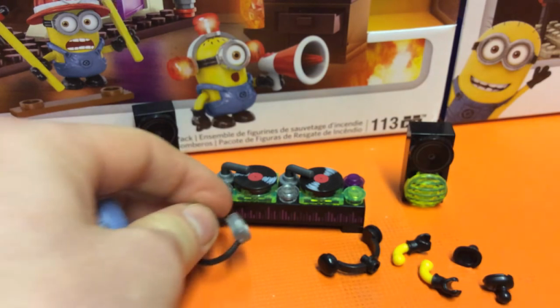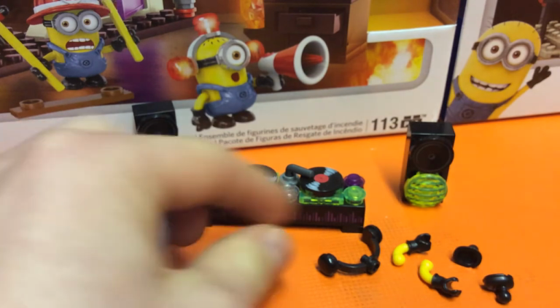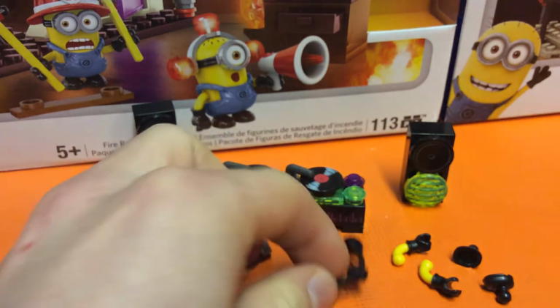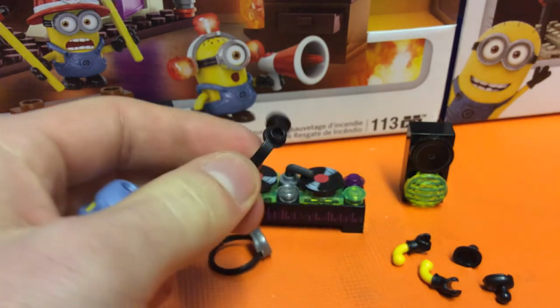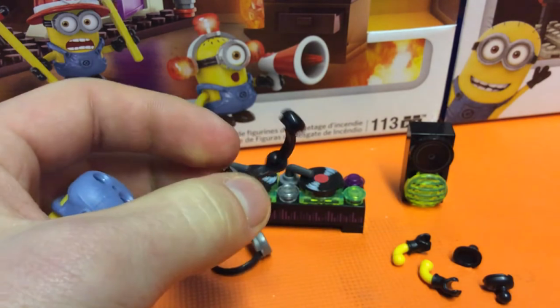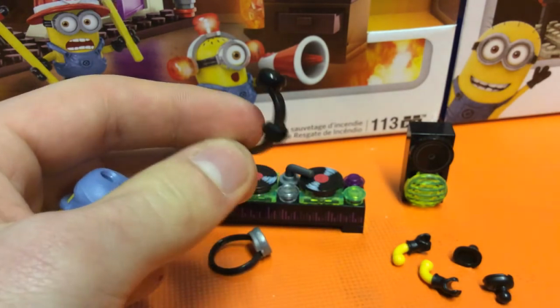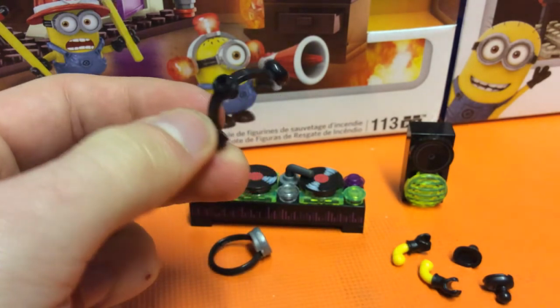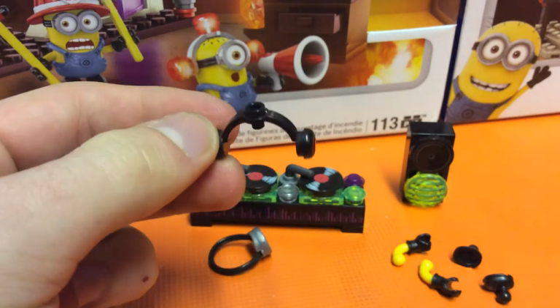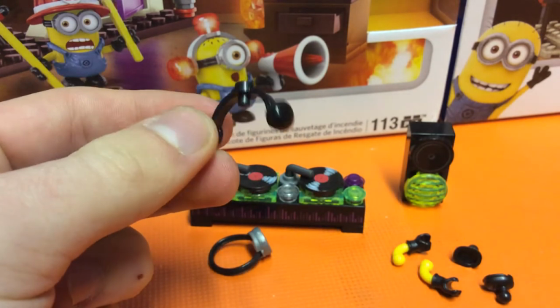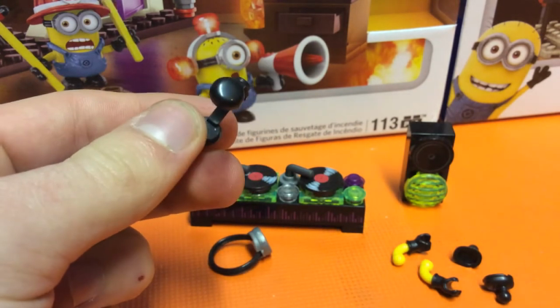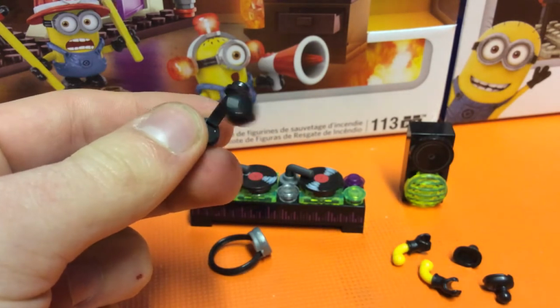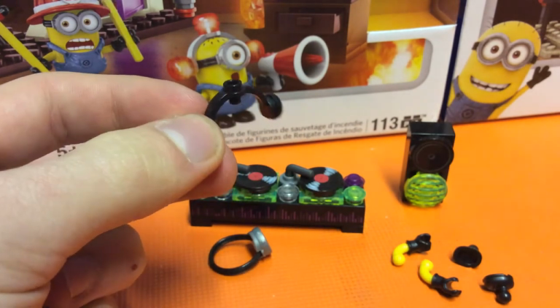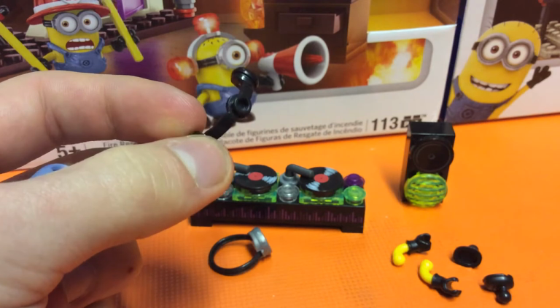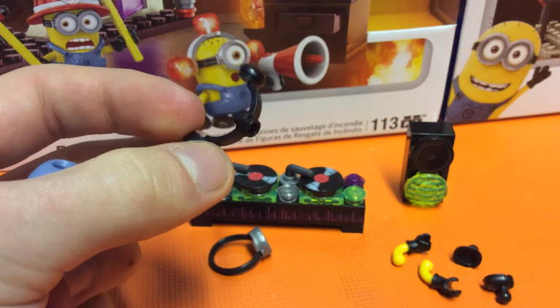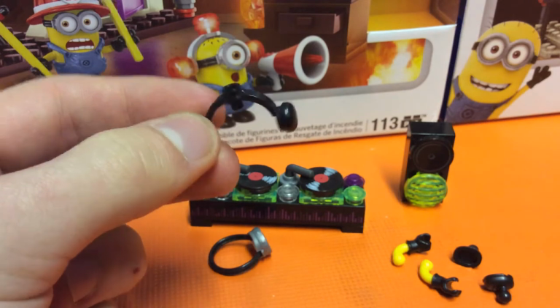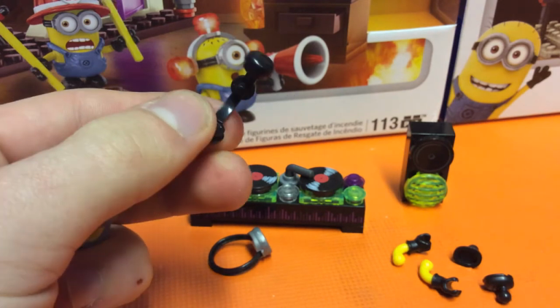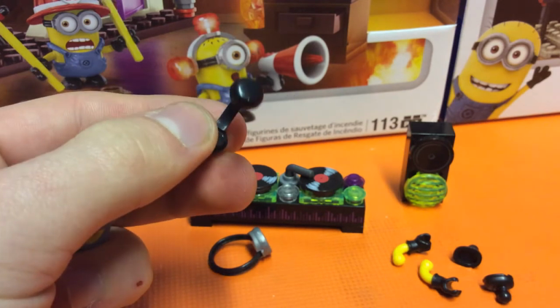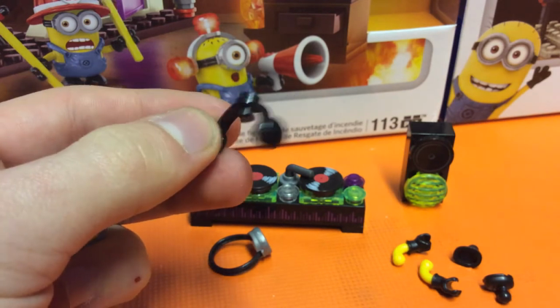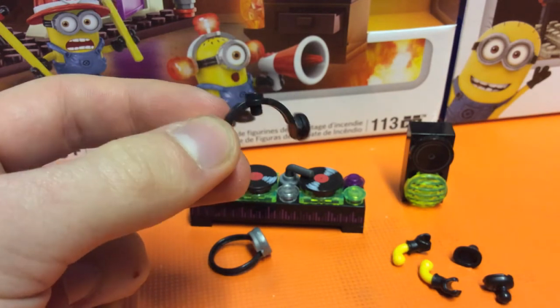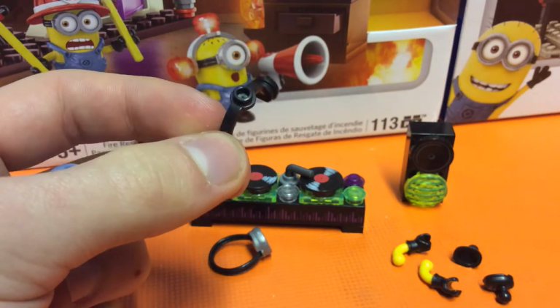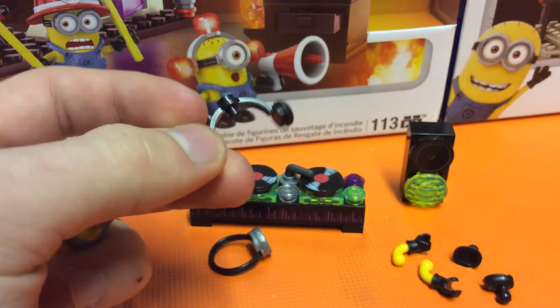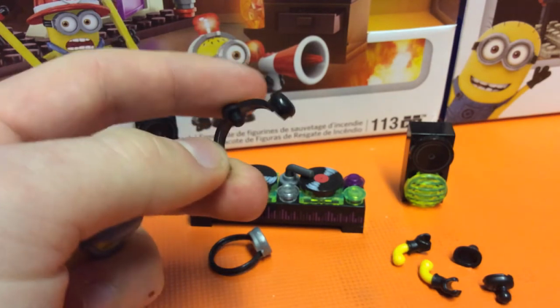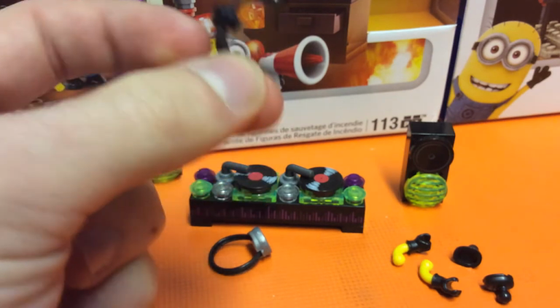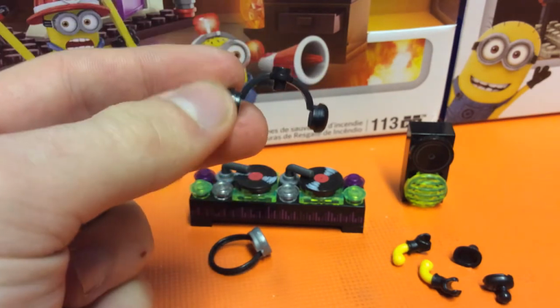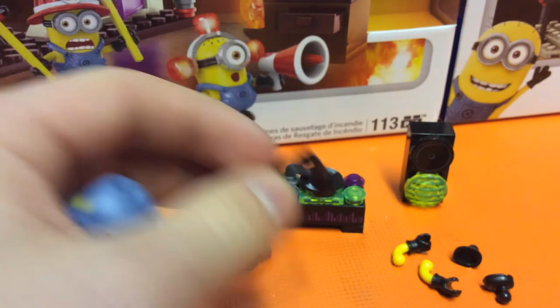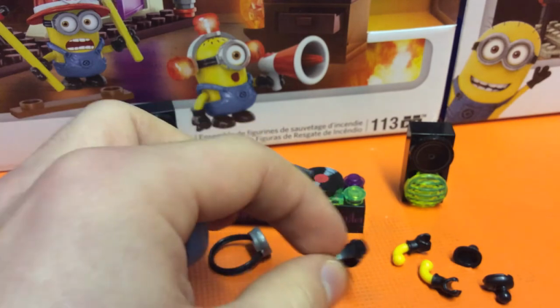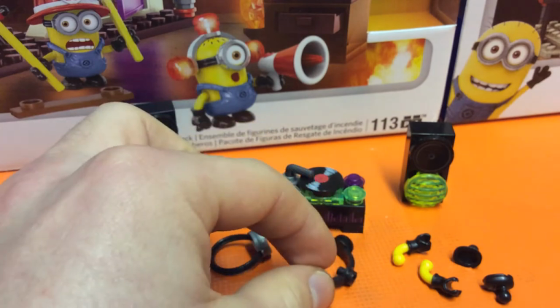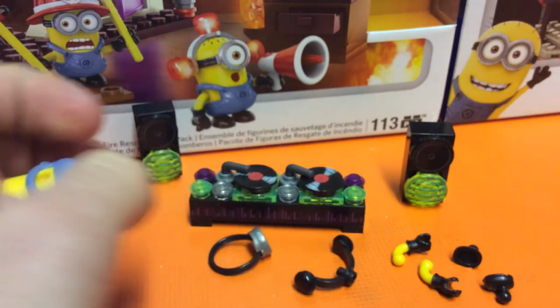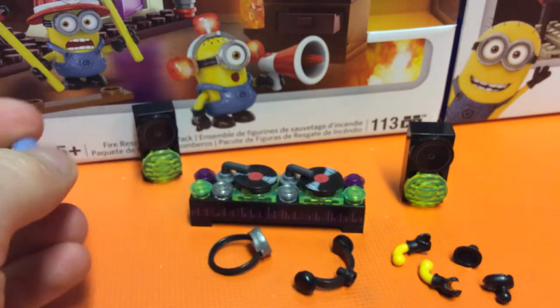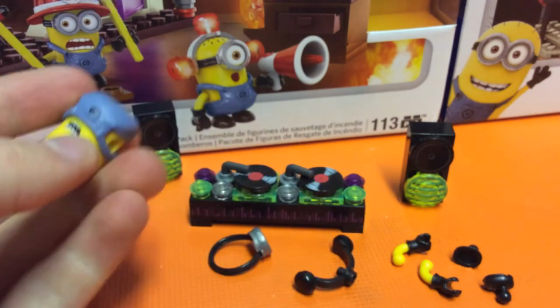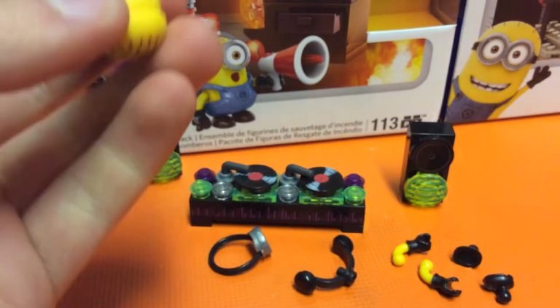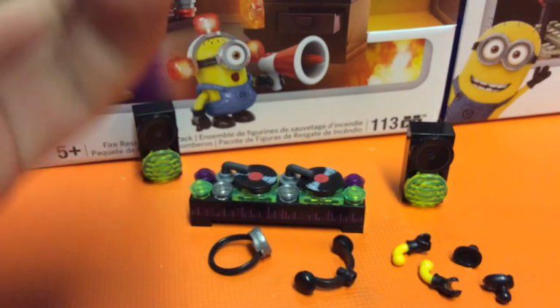We've also got these headphones — this is one new piece. I don't think this has probably ever come out before, I don't see why it would have. It's very nice. I'd be interested to see if these are compatible with other things like the SpongeBob ones maybe. Really good.